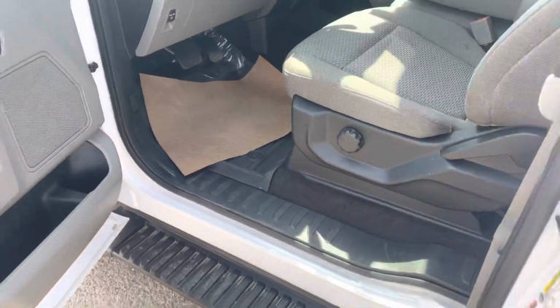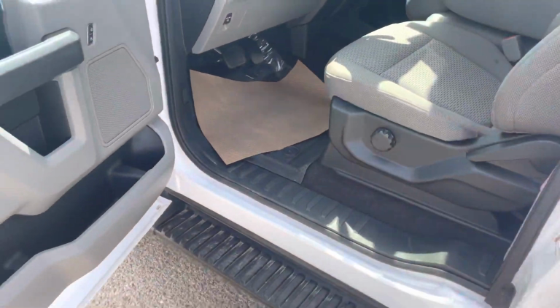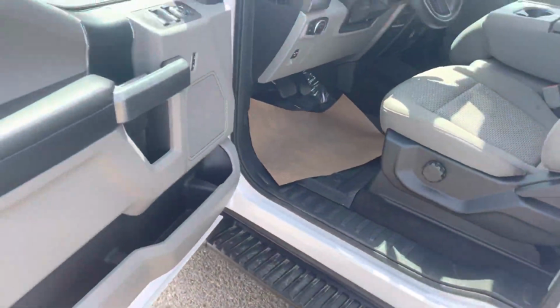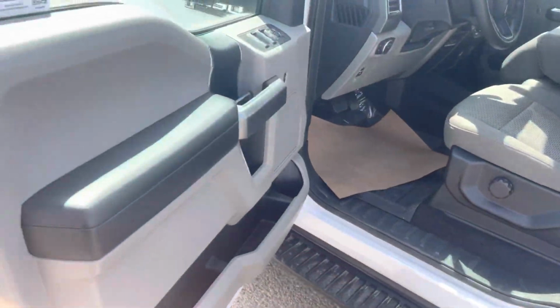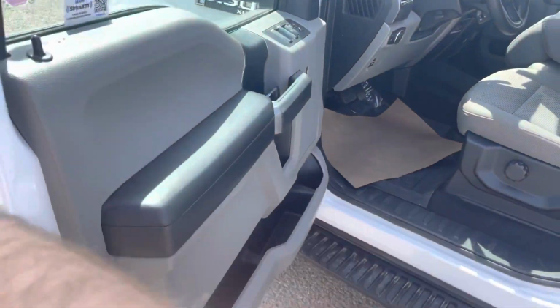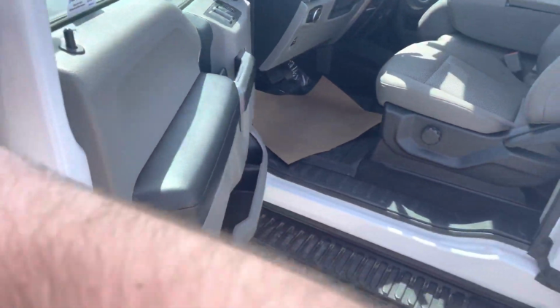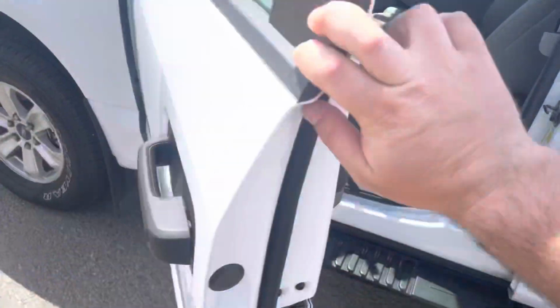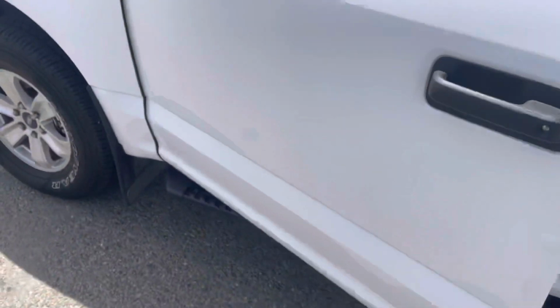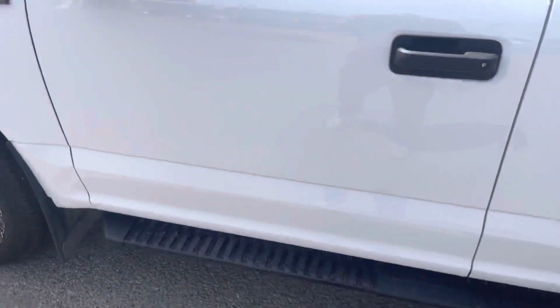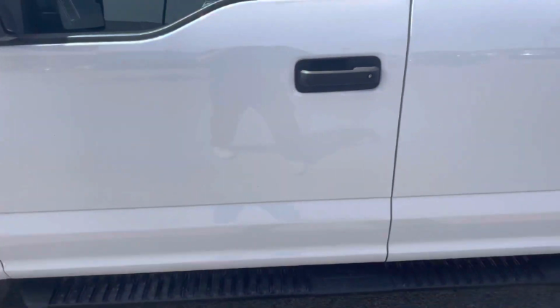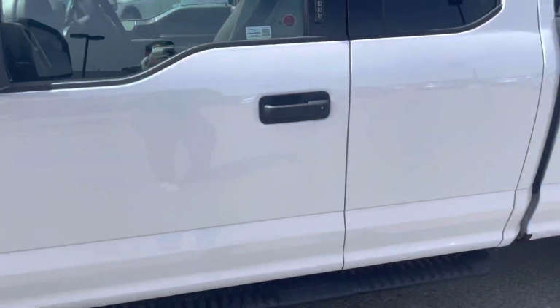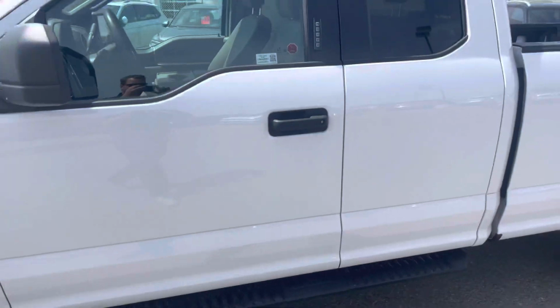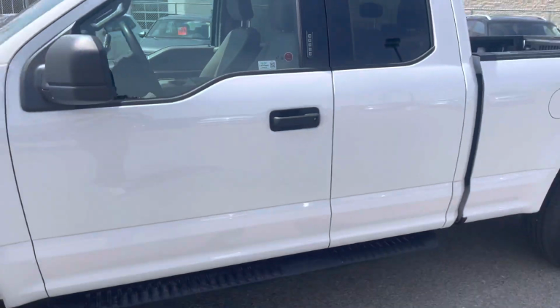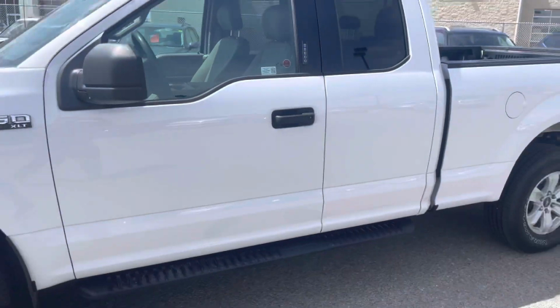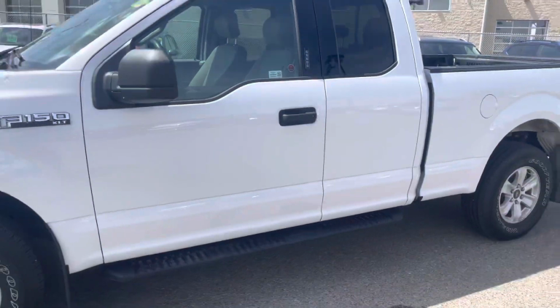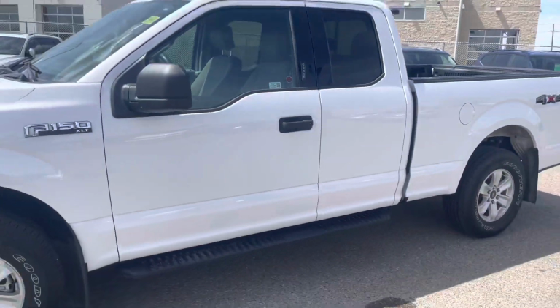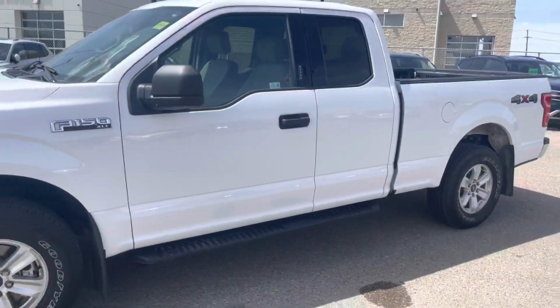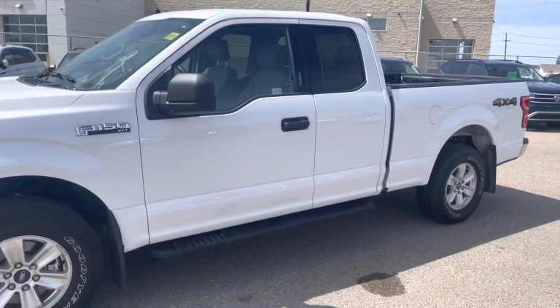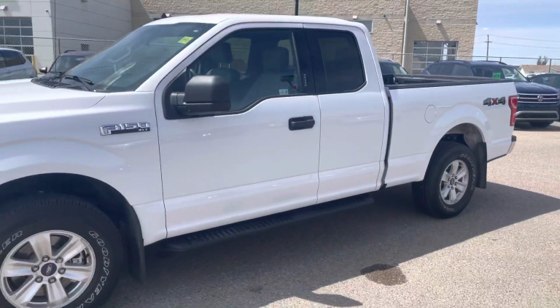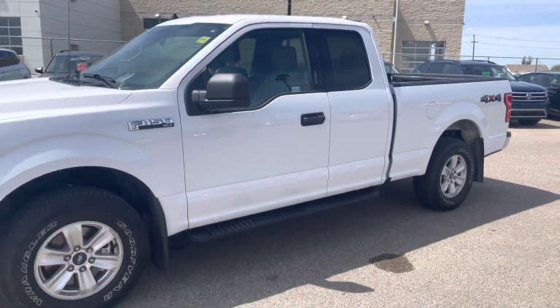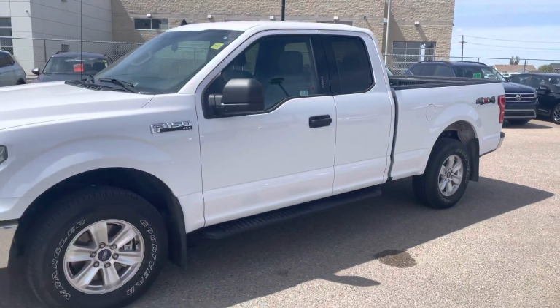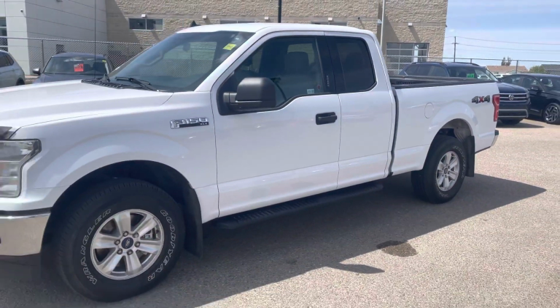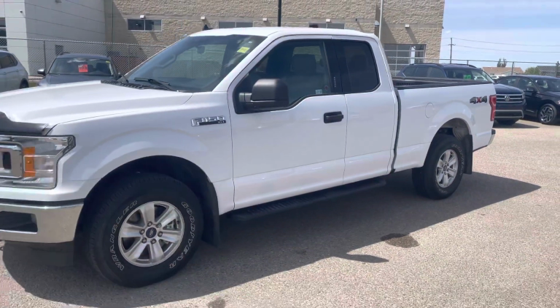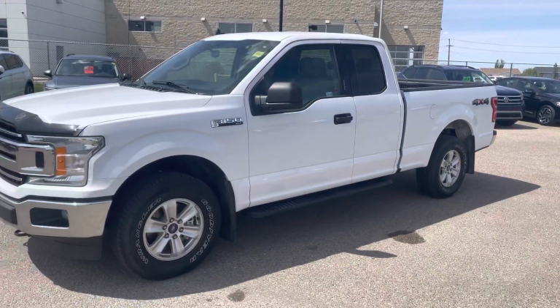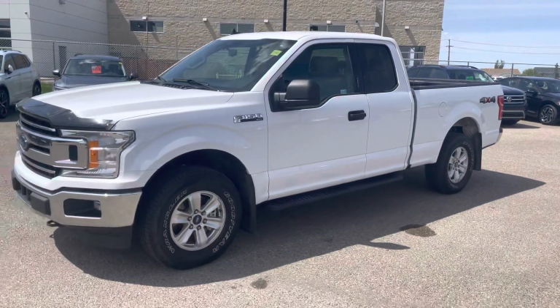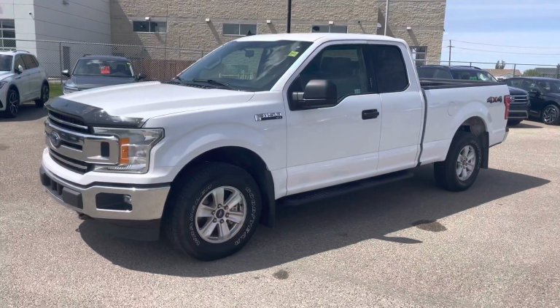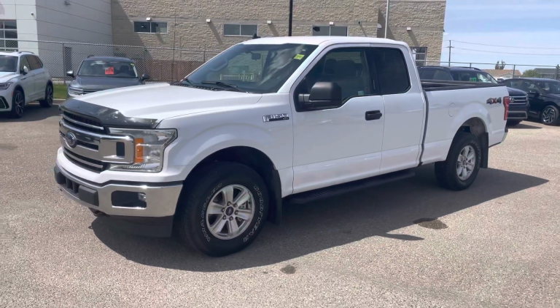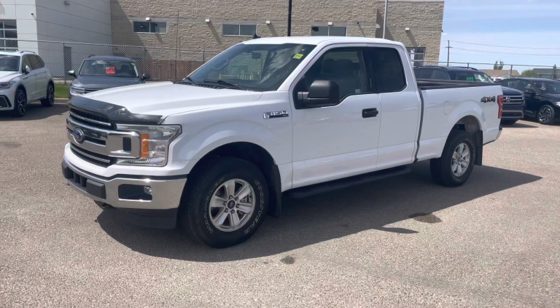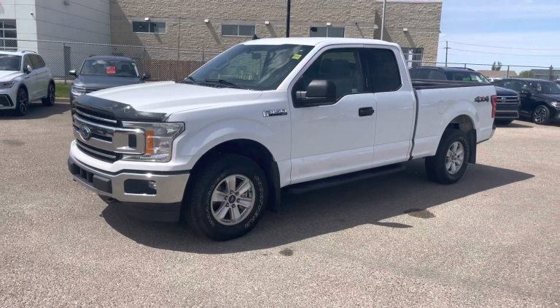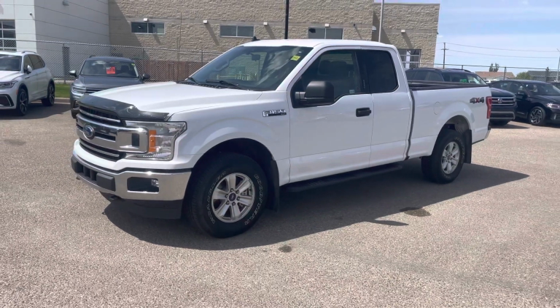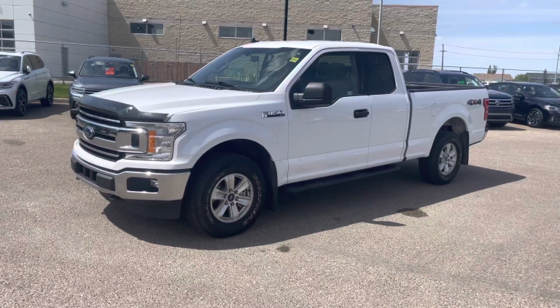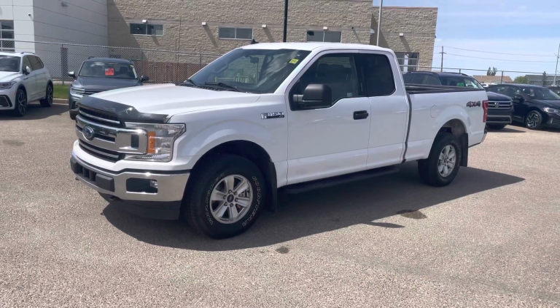If you want to come take a look at this beautiful unit, come on down. CS1450 Stracken Road Southeast, Medicine Hat. See you here.